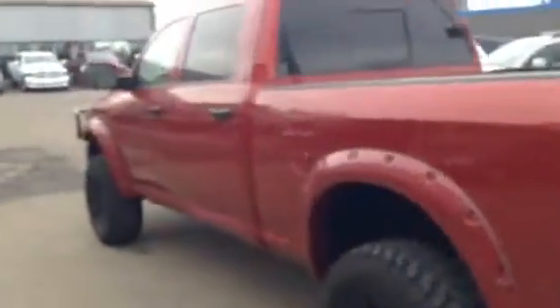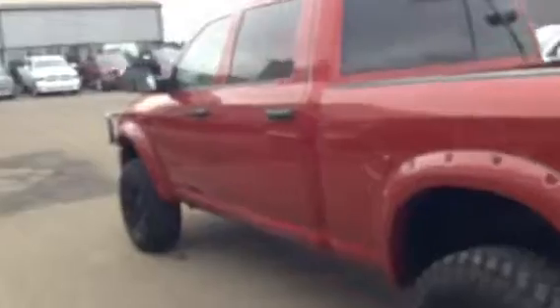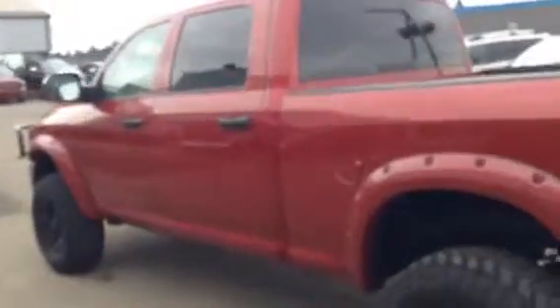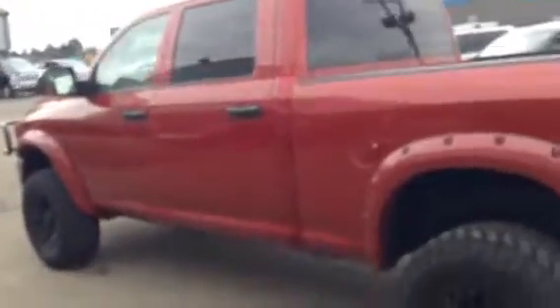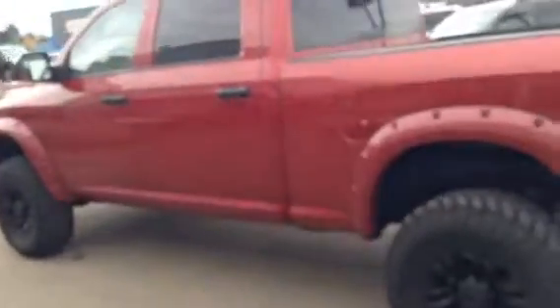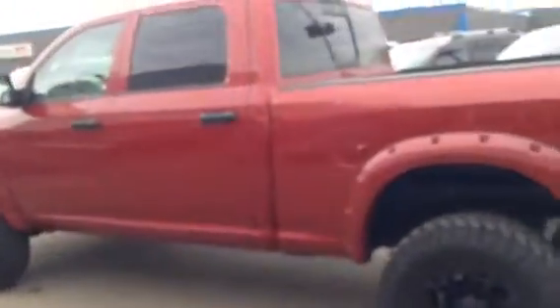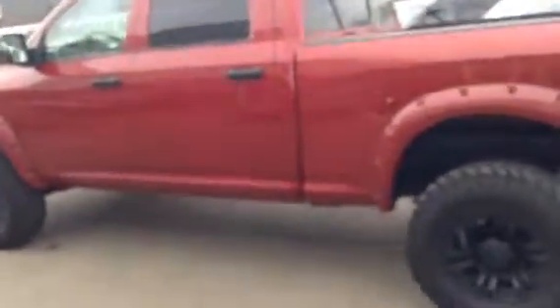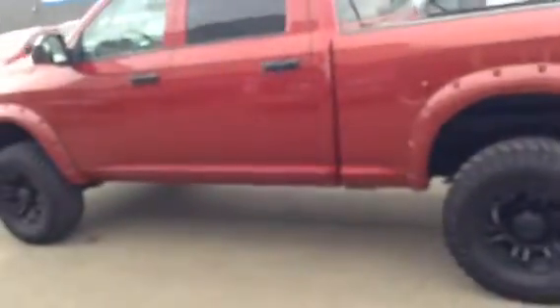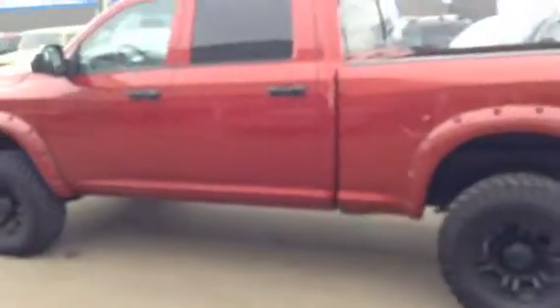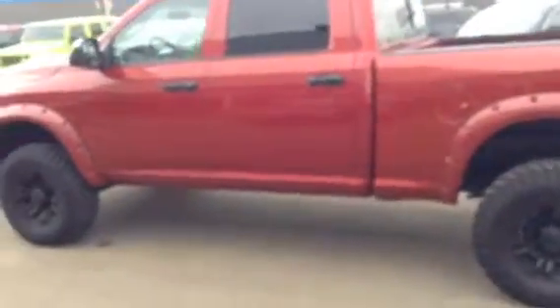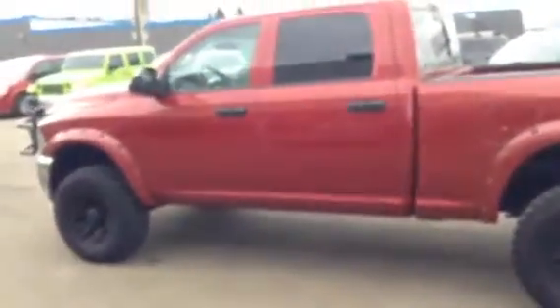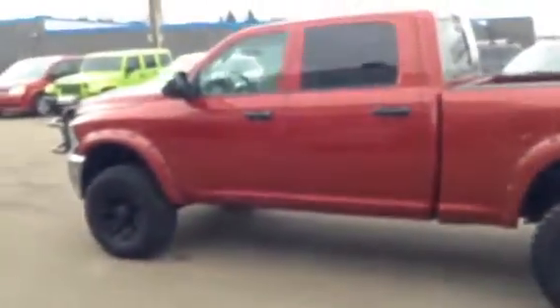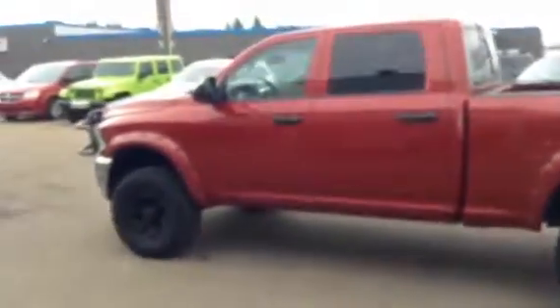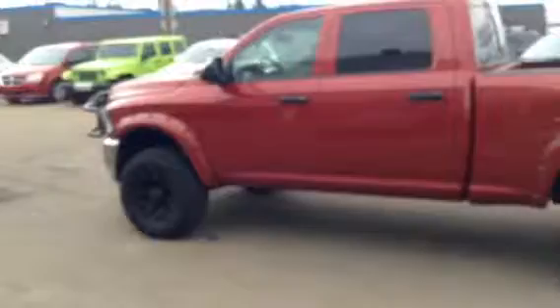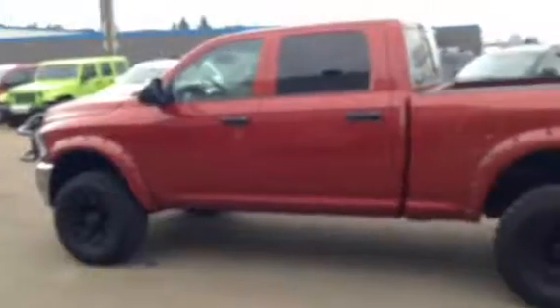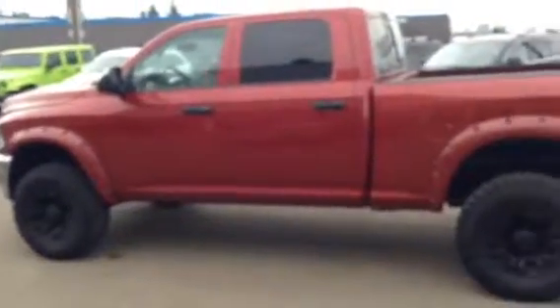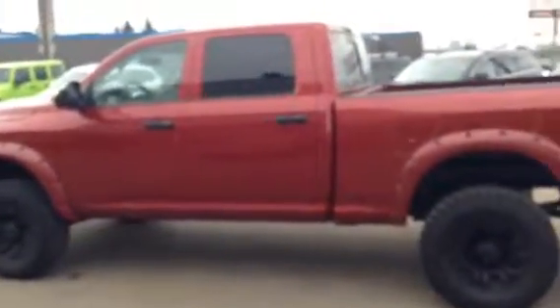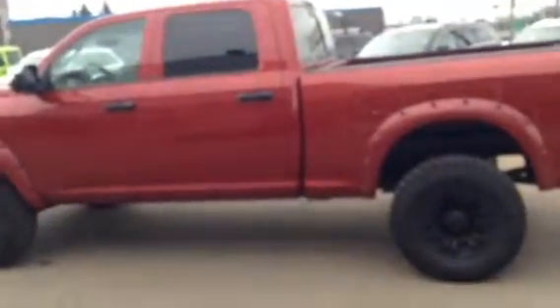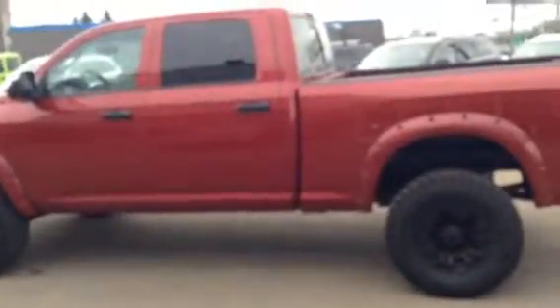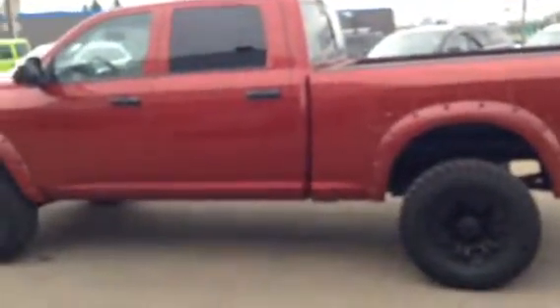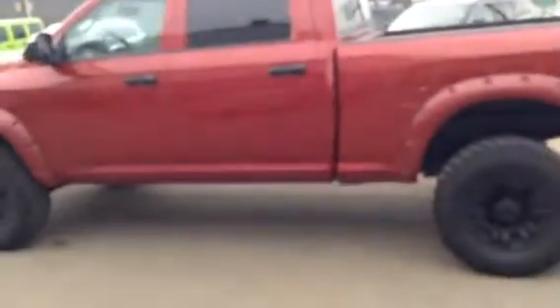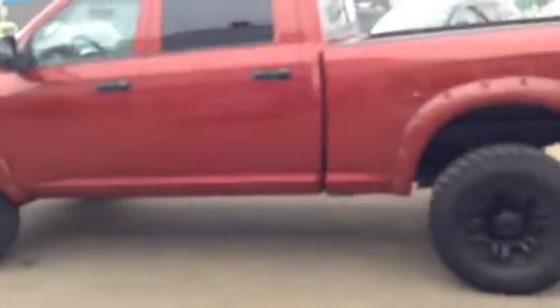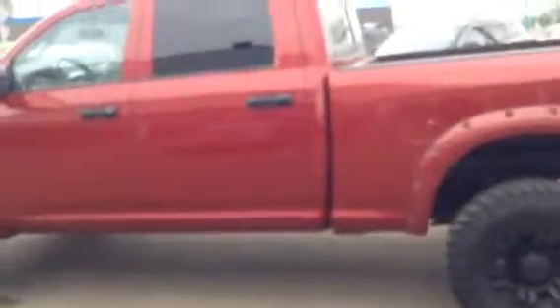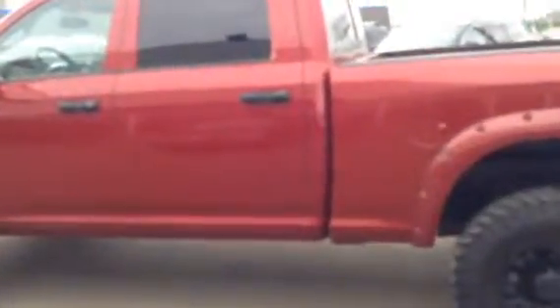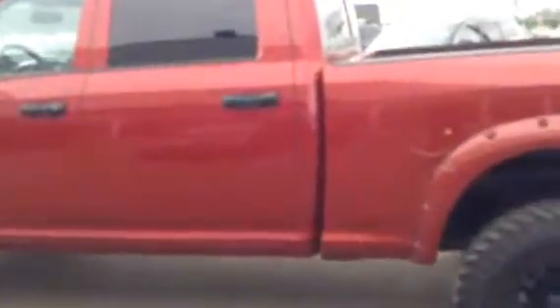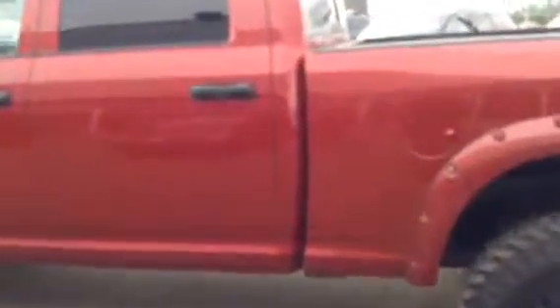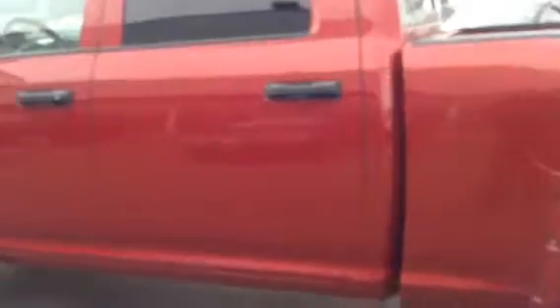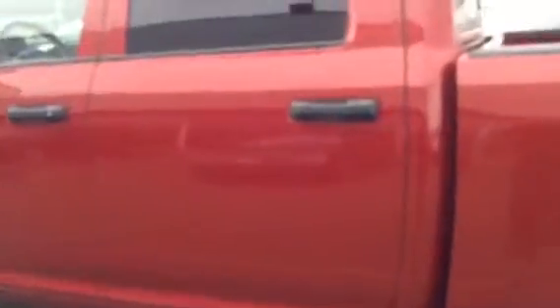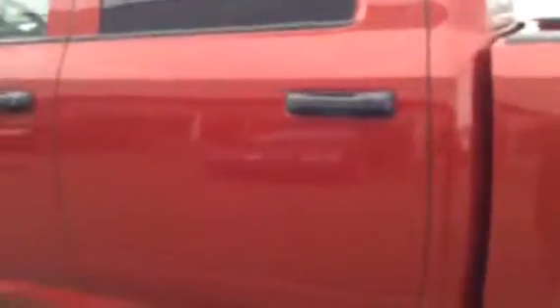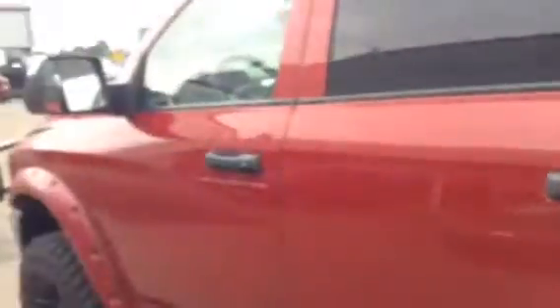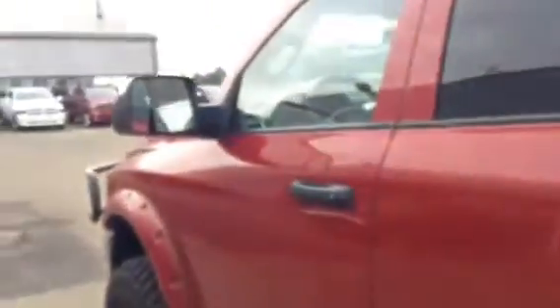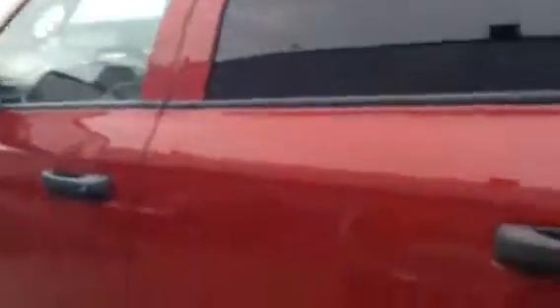It's got 192,000 kilometers on it. It runs great. Feel safe driving it. There's lots of room for camping, fishing, hunting equipment — take off for the weekend.